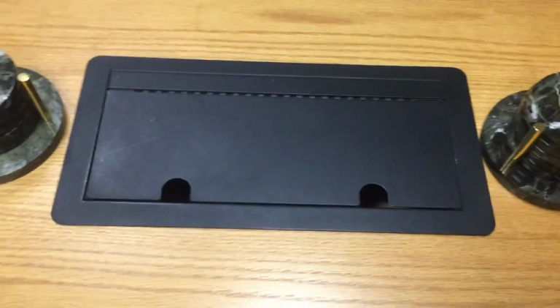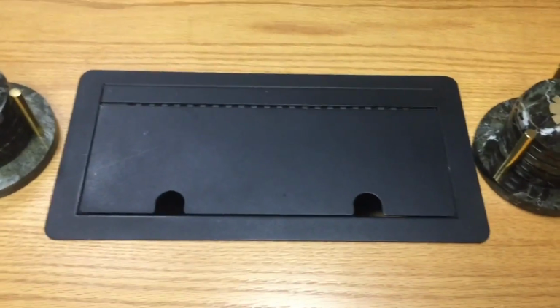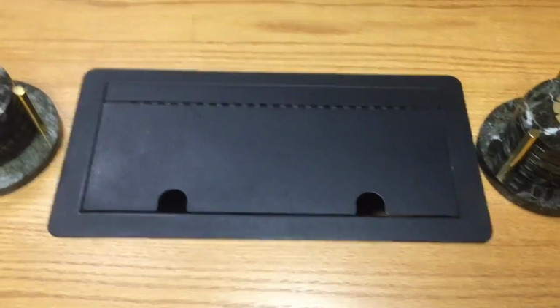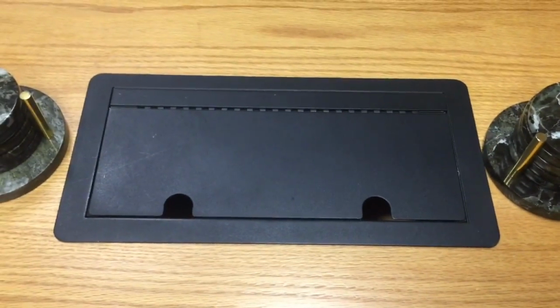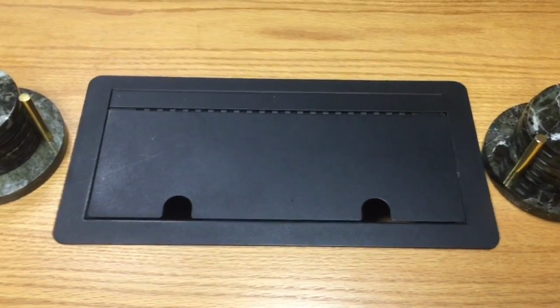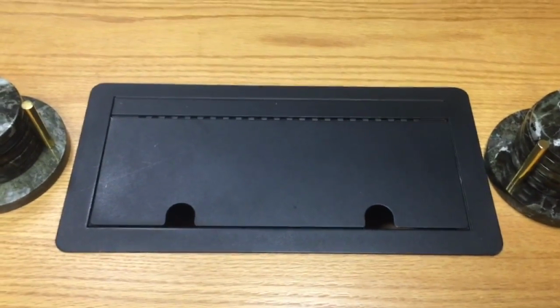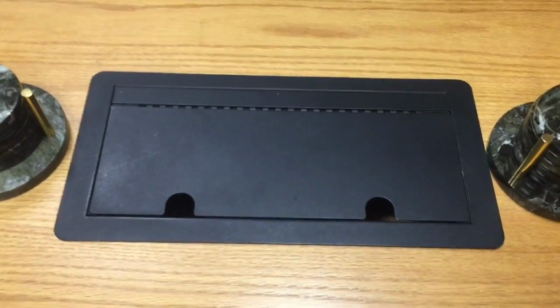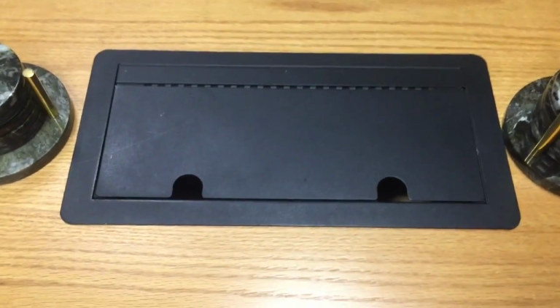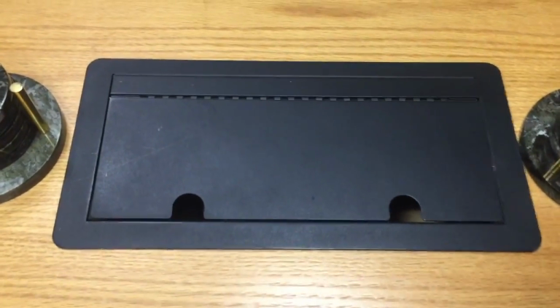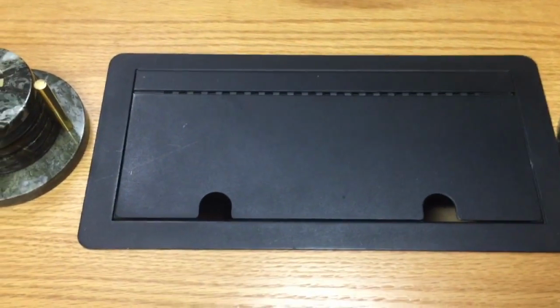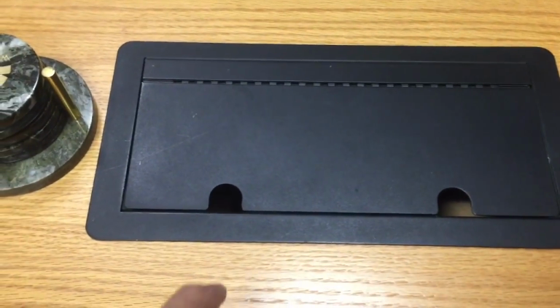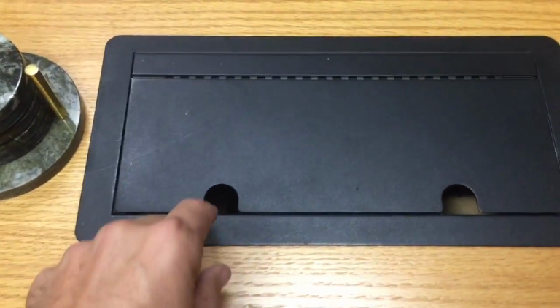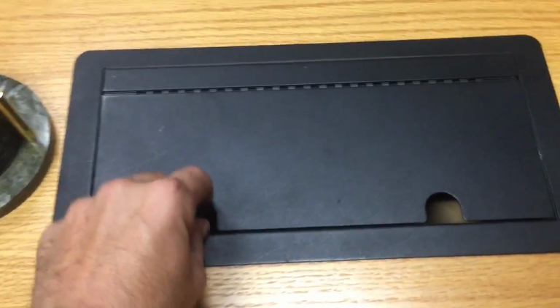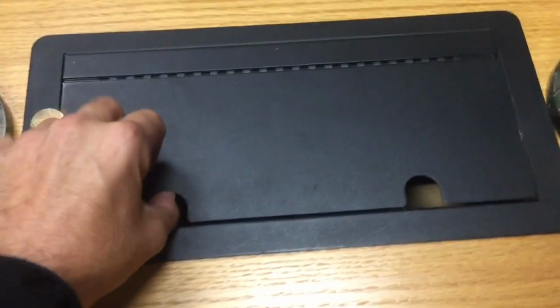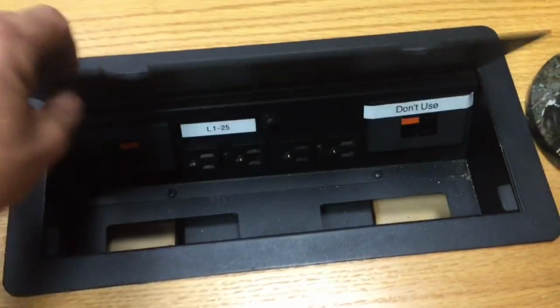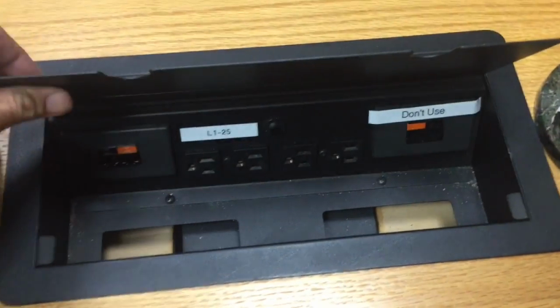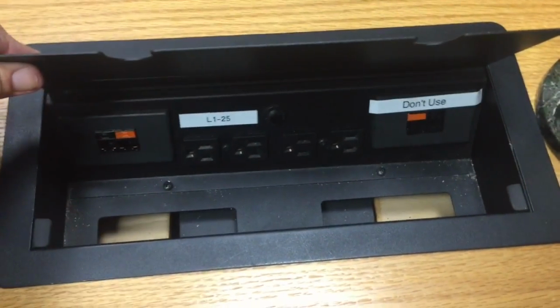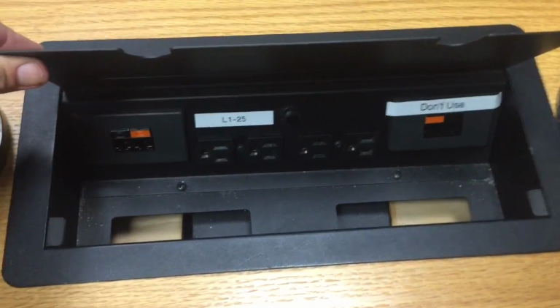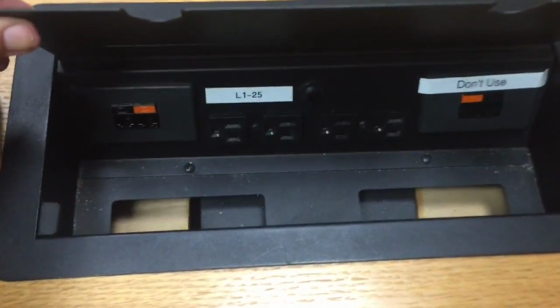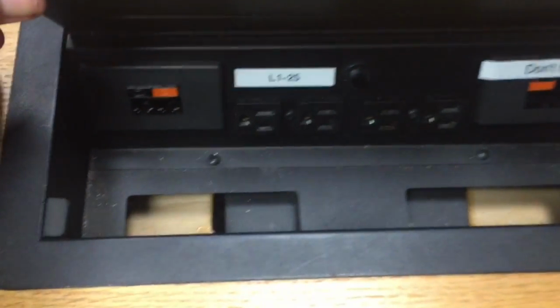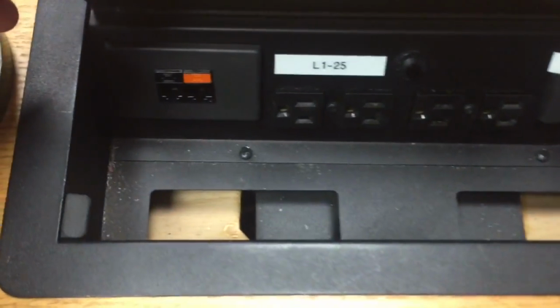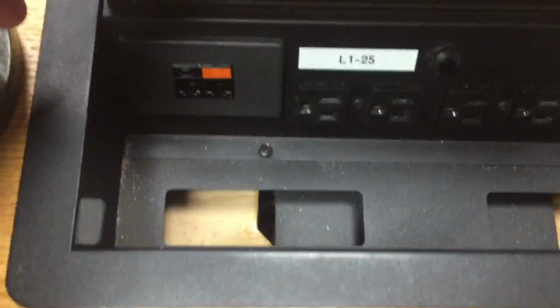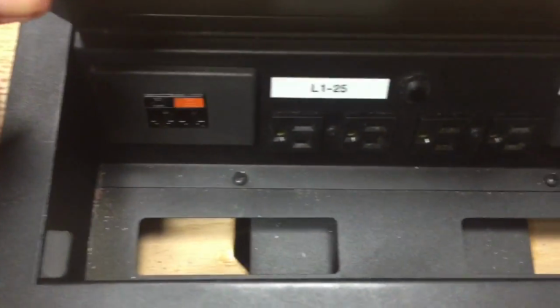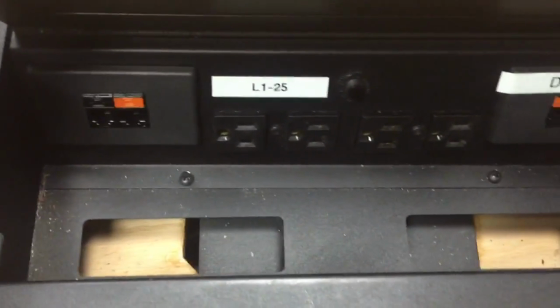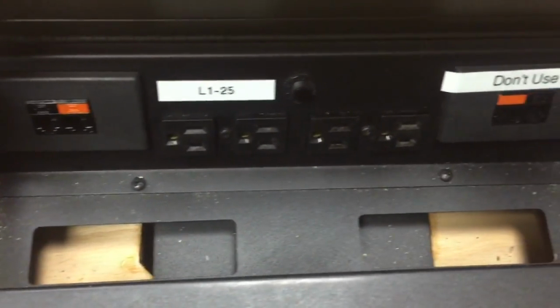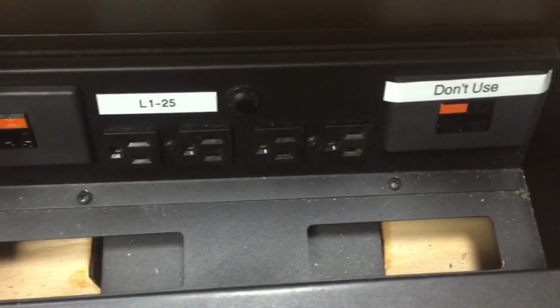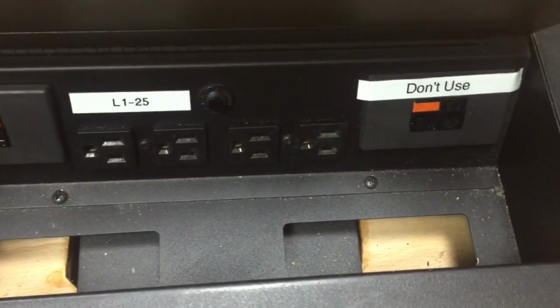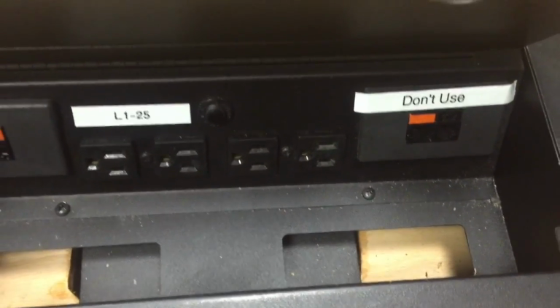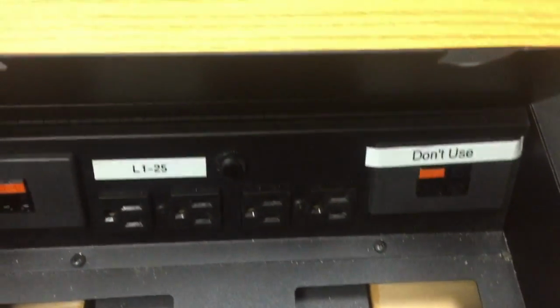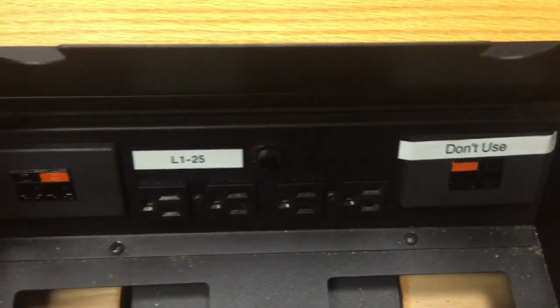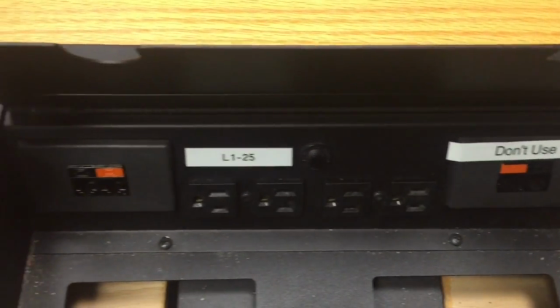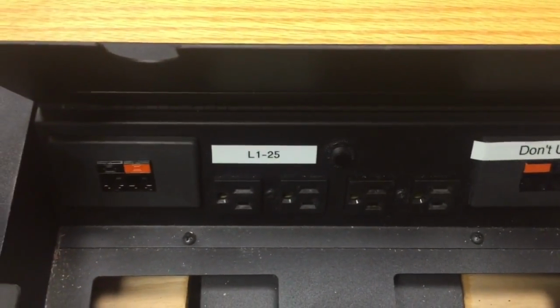Hey everybody, Chris here. In the sales conference room, on the conference table, is this little black box that's inlaid in the table. It contains some 110 outlets, the conference call Polycom hookup, and also some data lines.